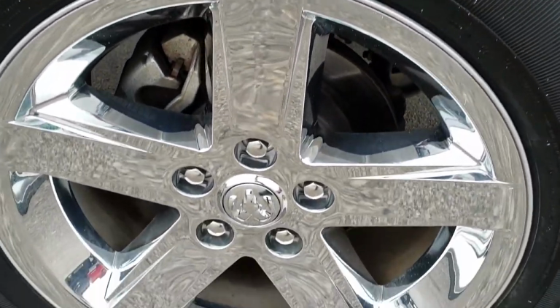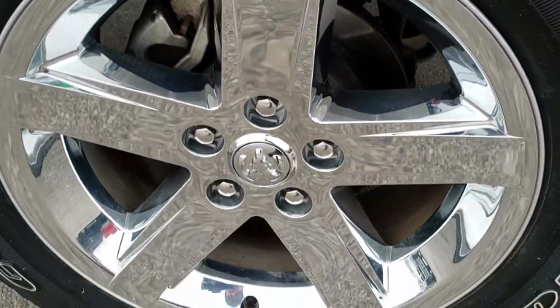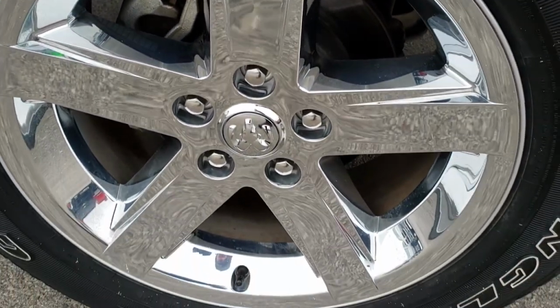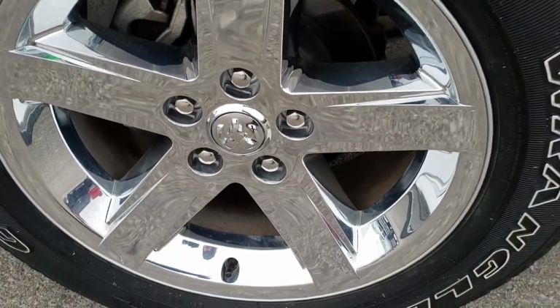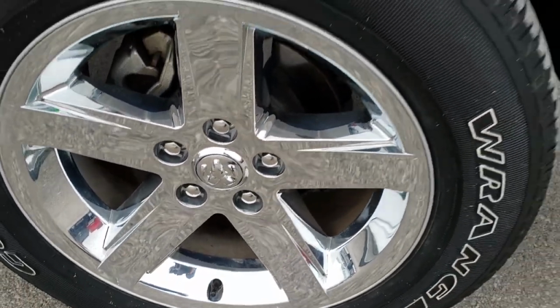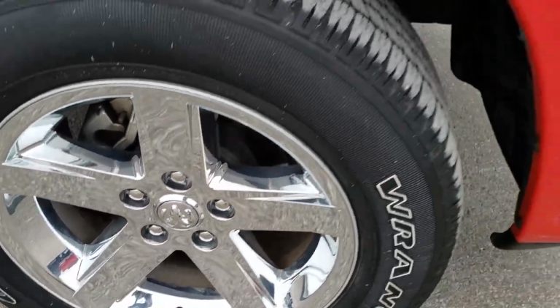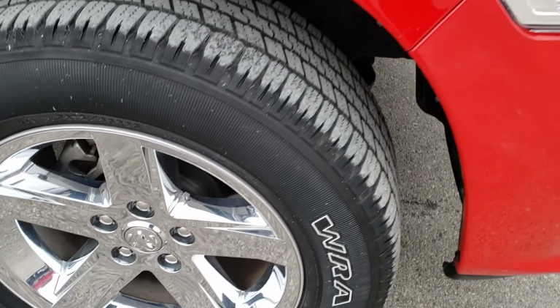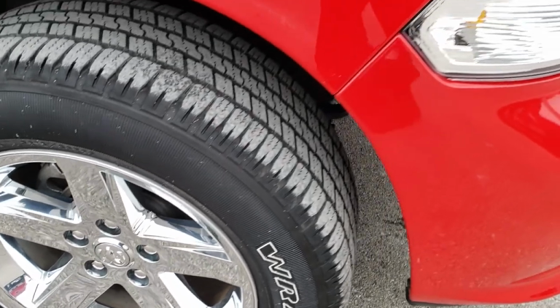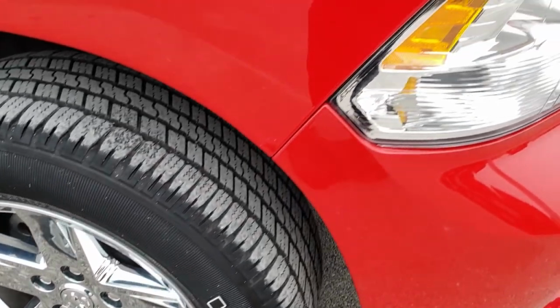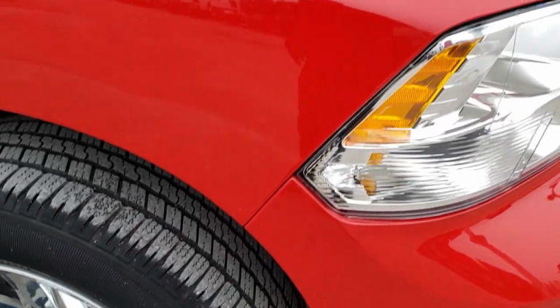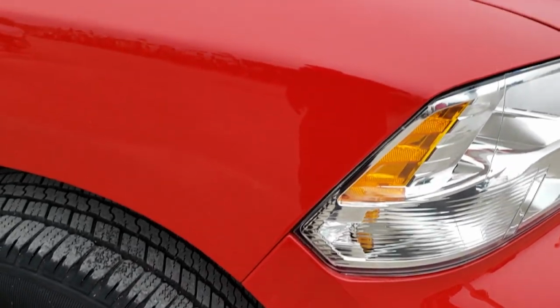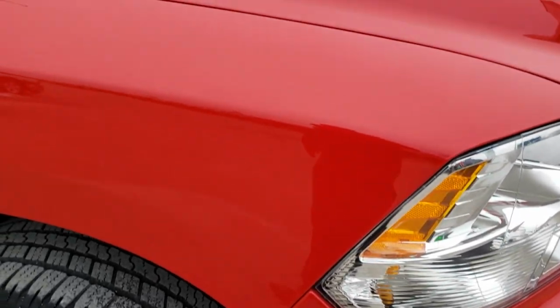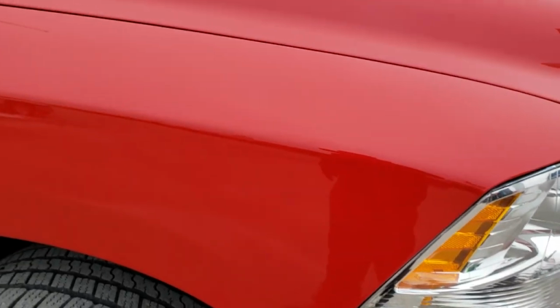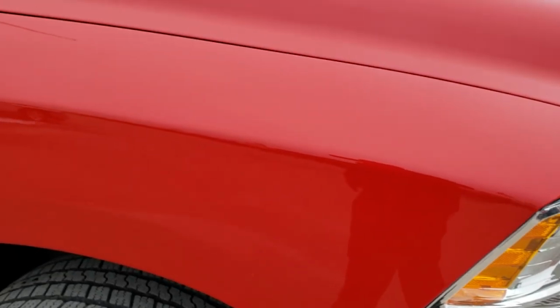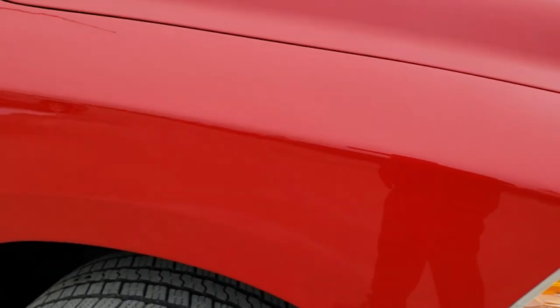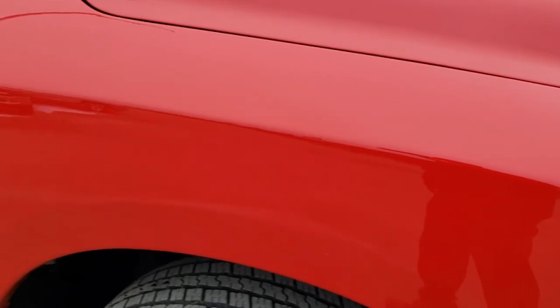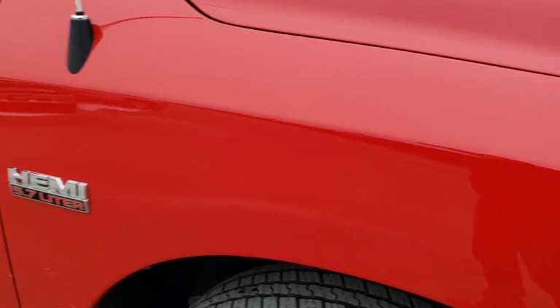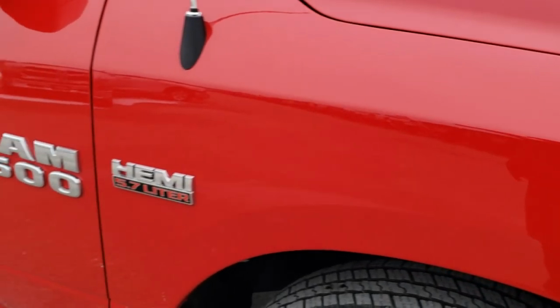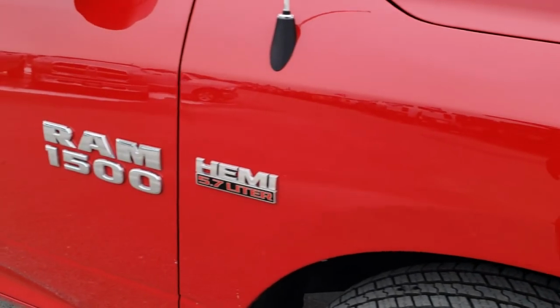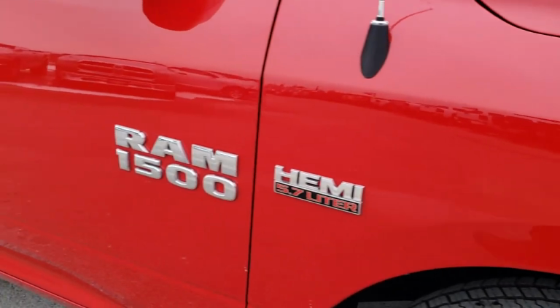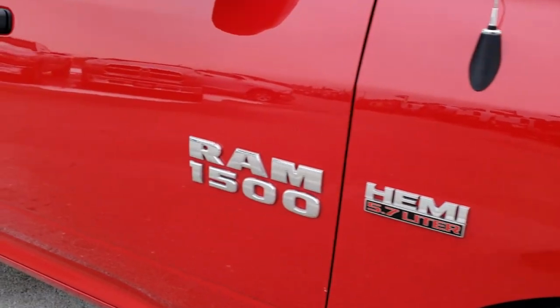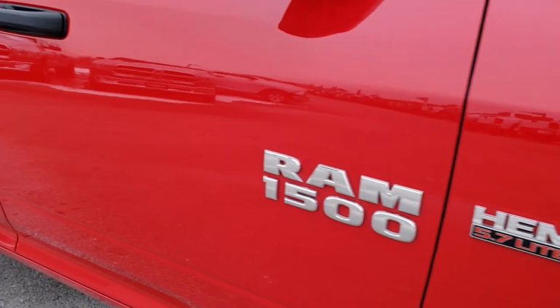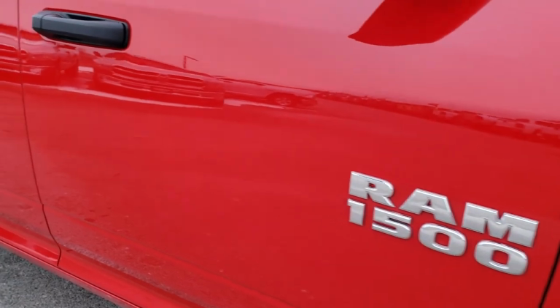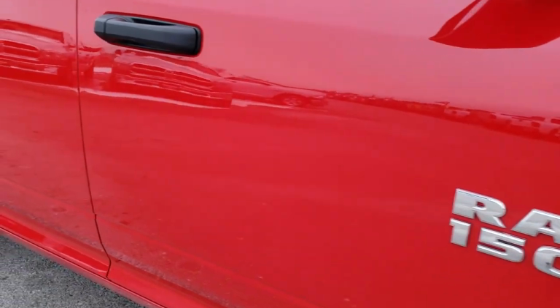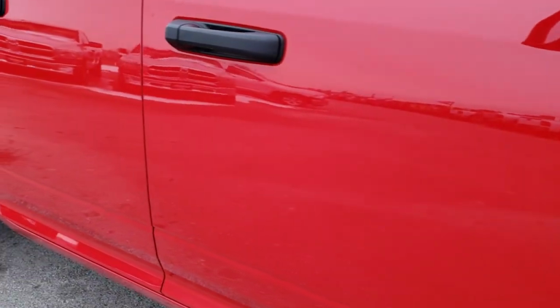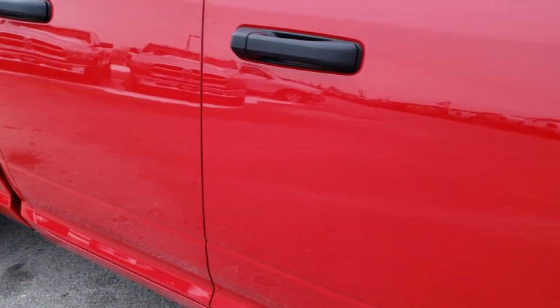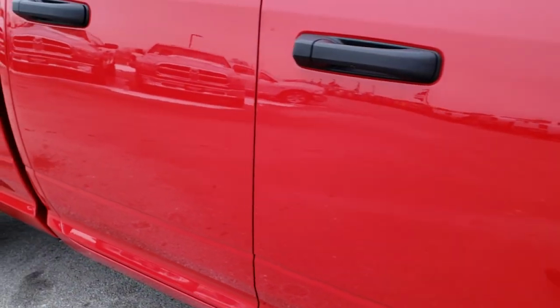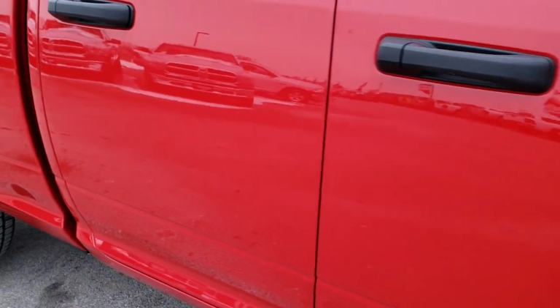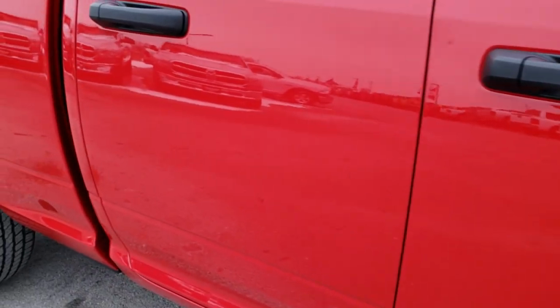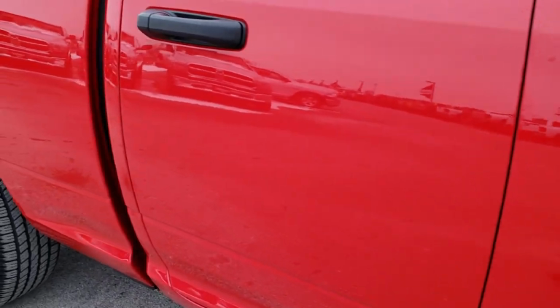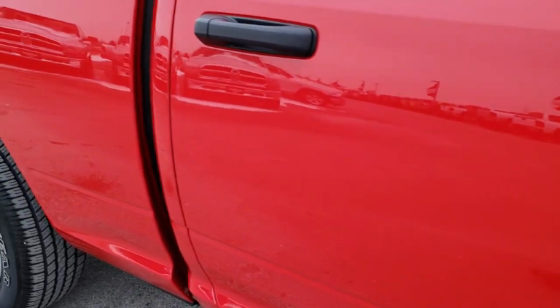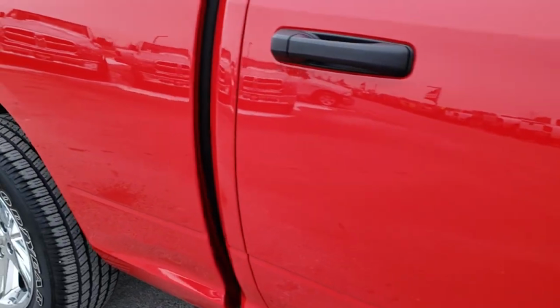Passenger side rim is in nice condition as well. And as you go down this side of the truck you can see just how clean the body is — how reflective and mirror-like that paint is.